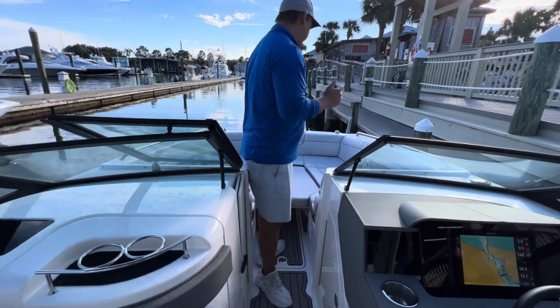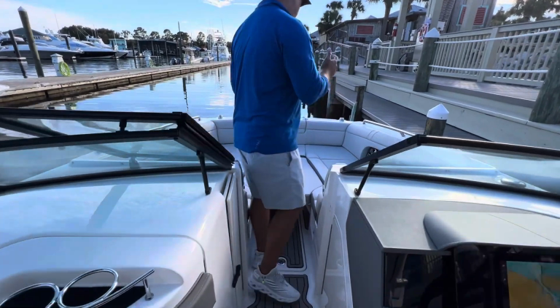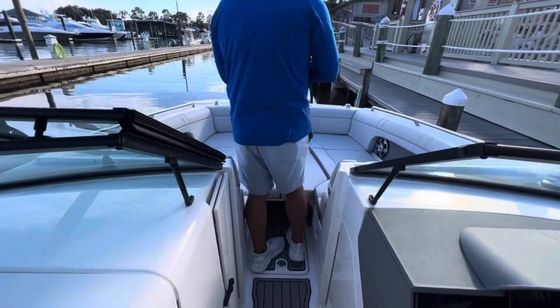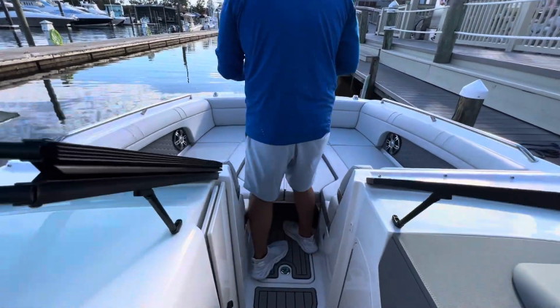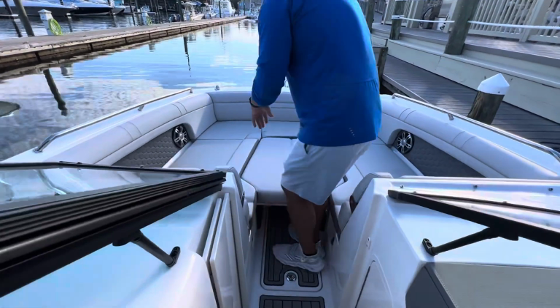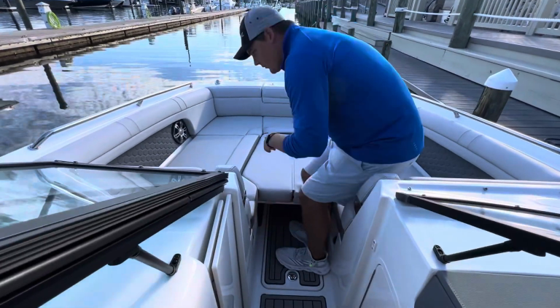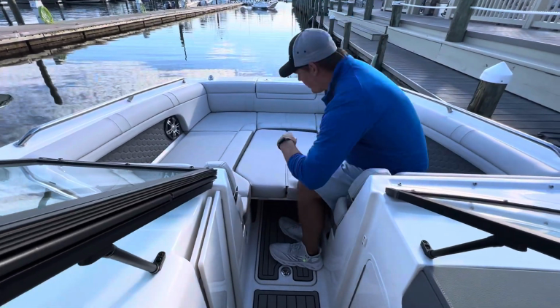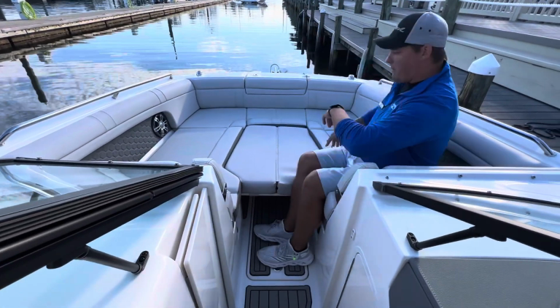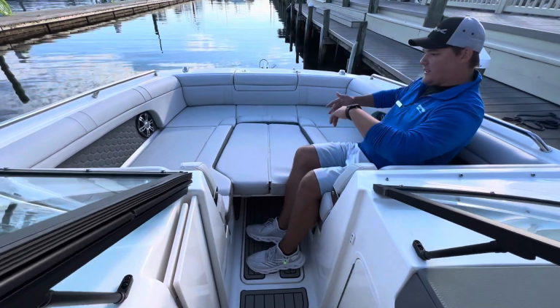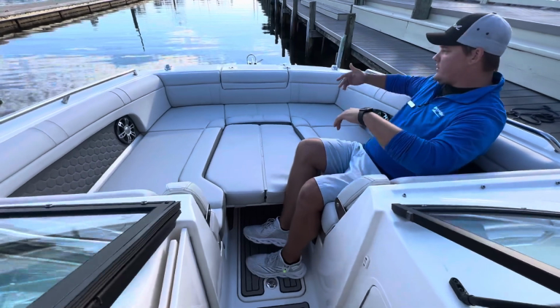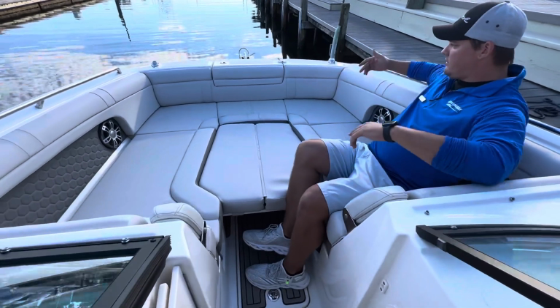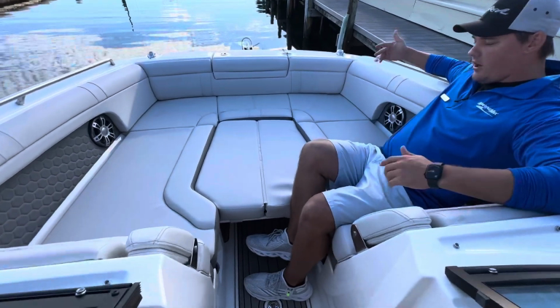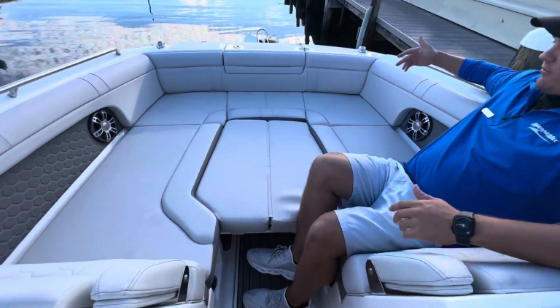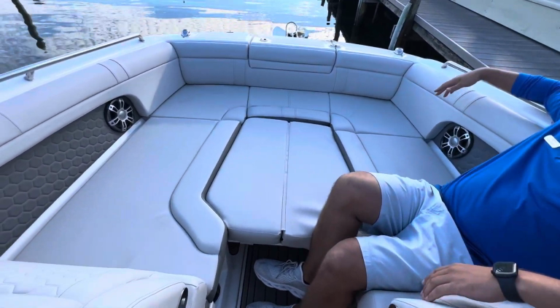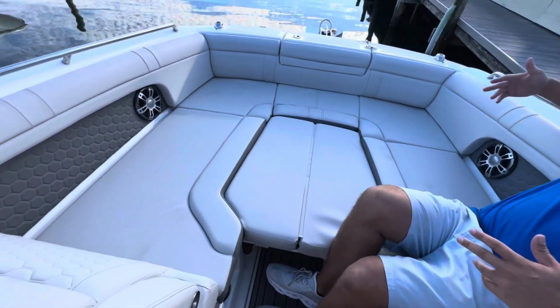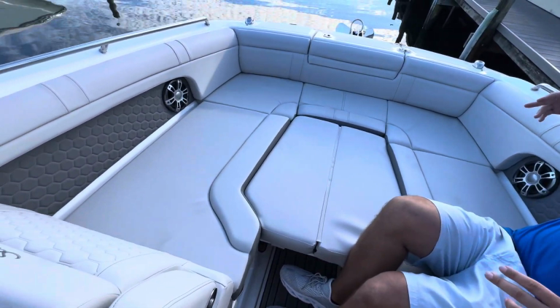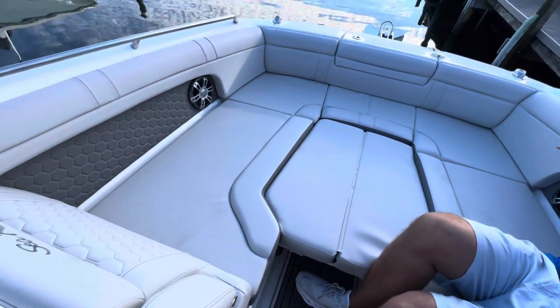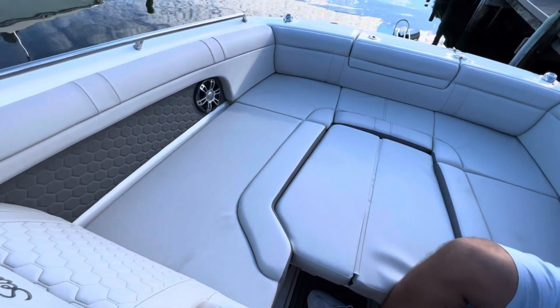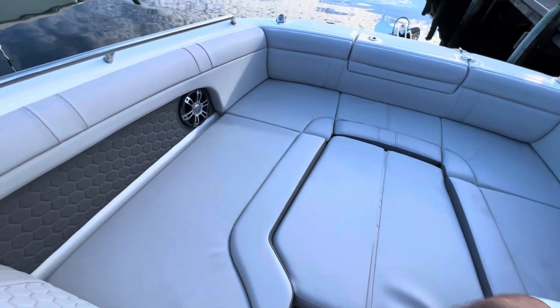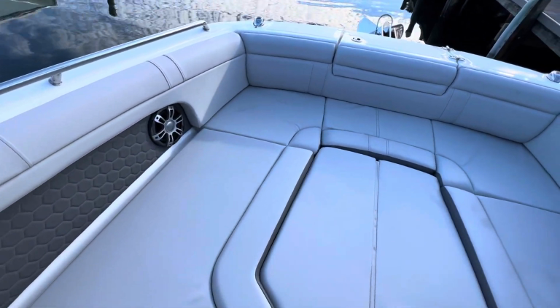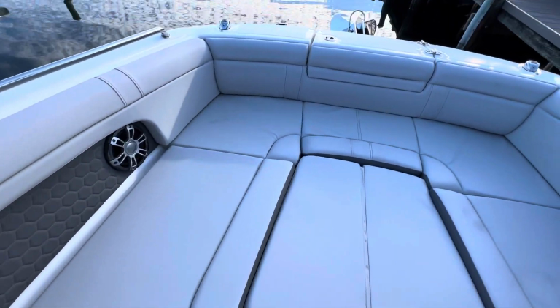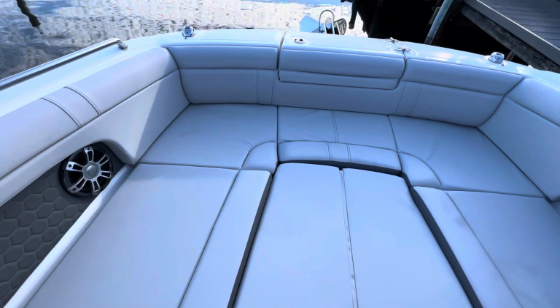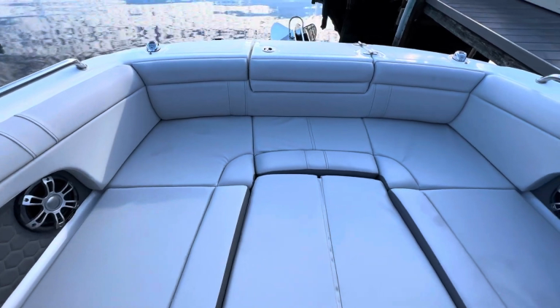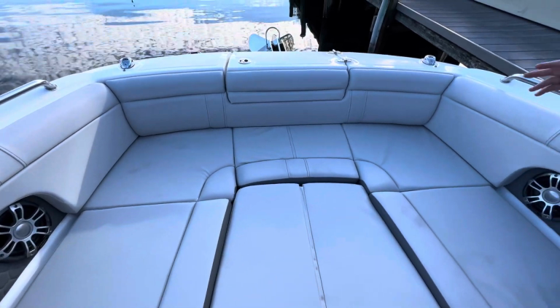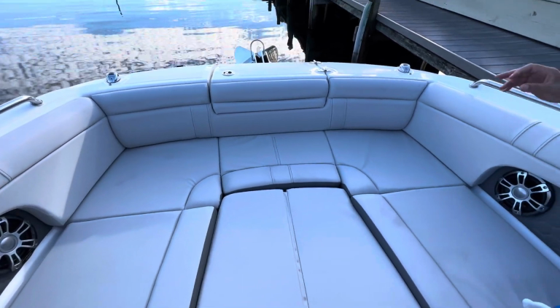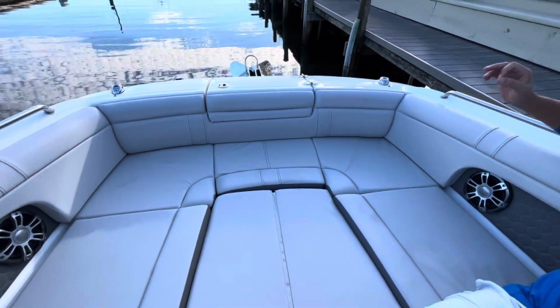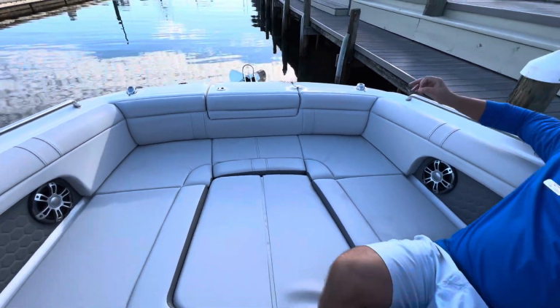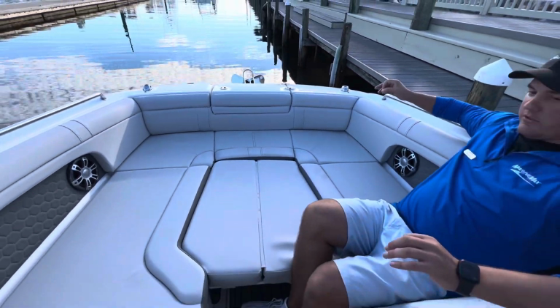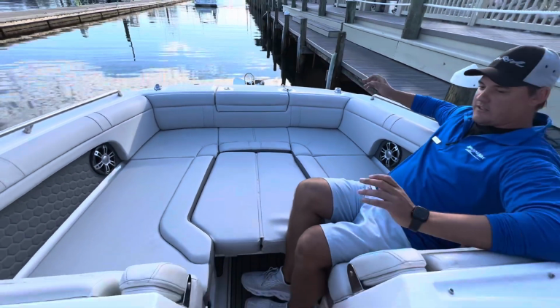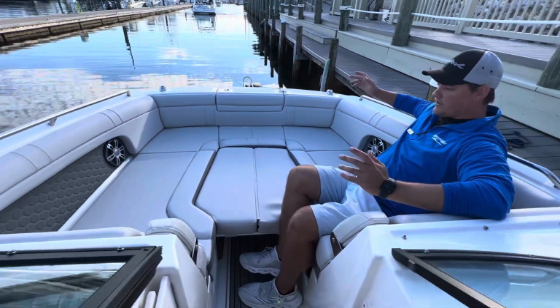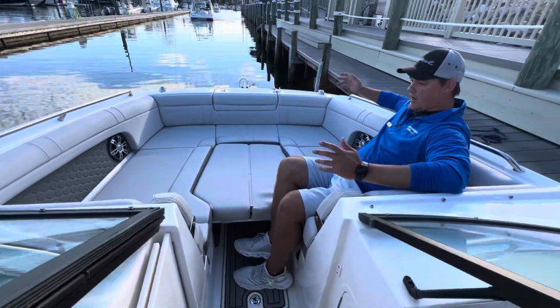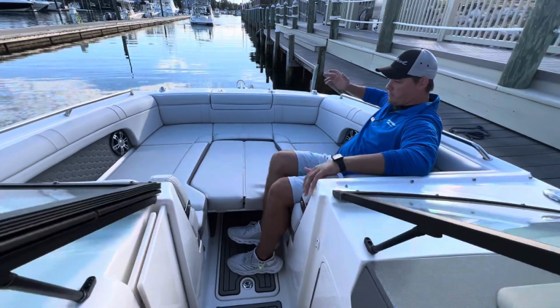Moving further forward into the bow — amazing layout. Tons of room up here. This one has the bow filler cushion. This one has the windlass anchor off the front. Just a fantastic use of space. Sea Ray does a great job with this boat.